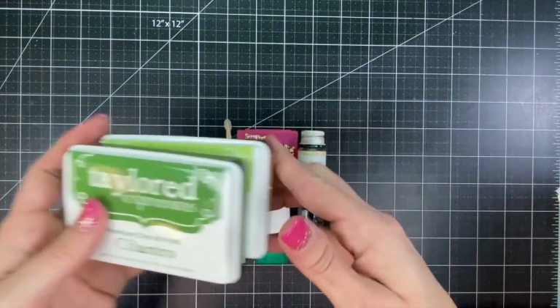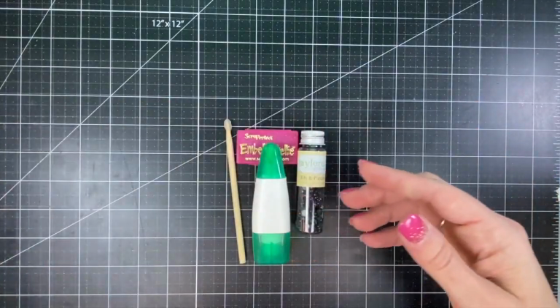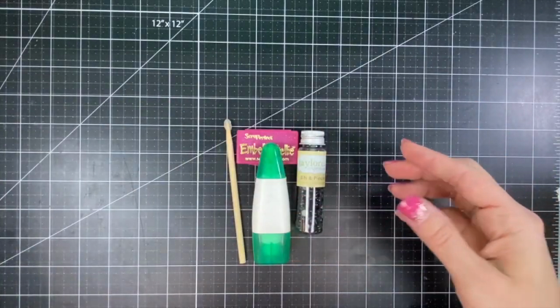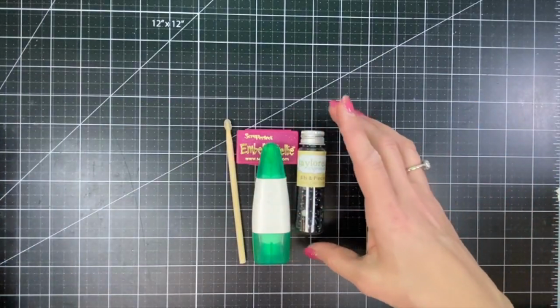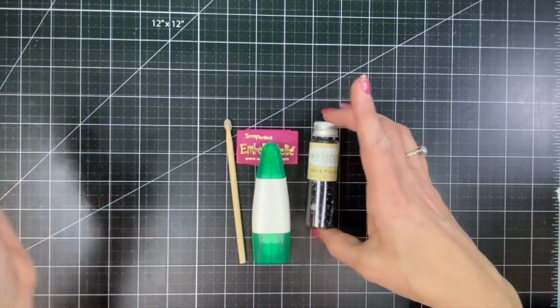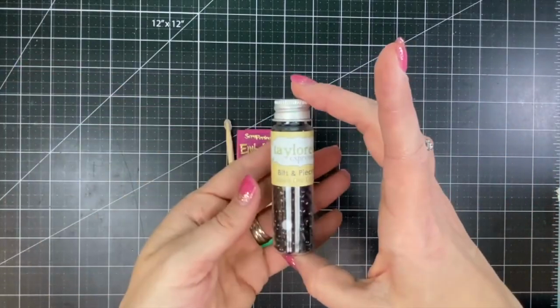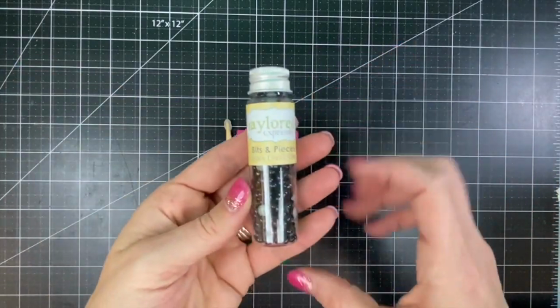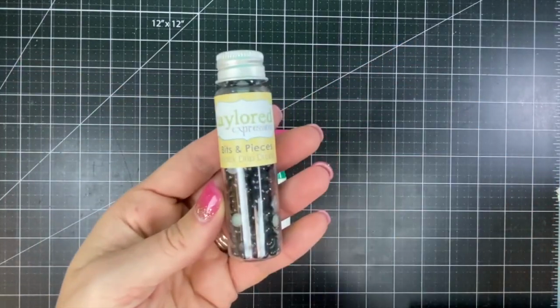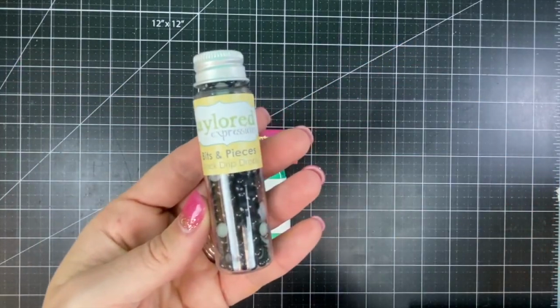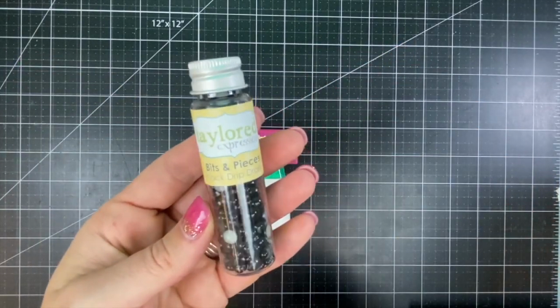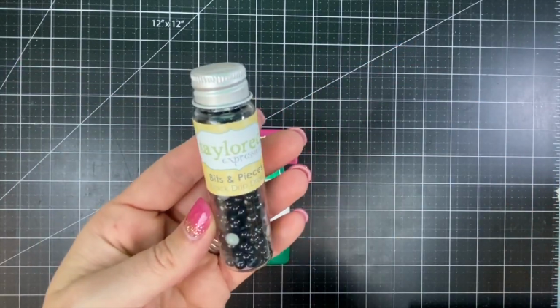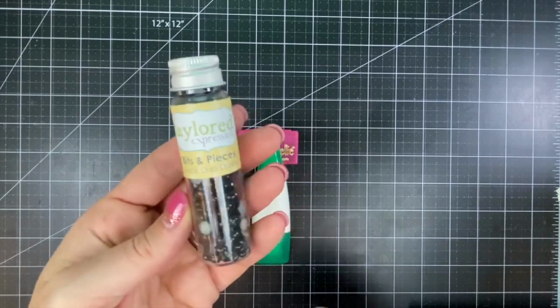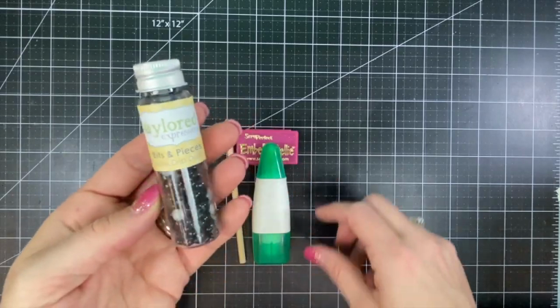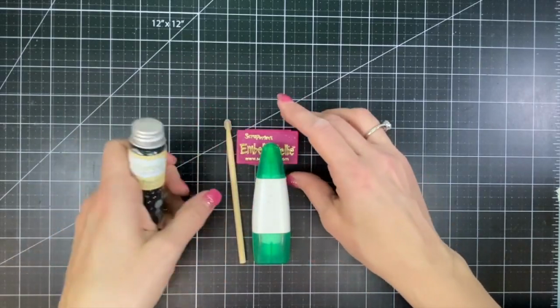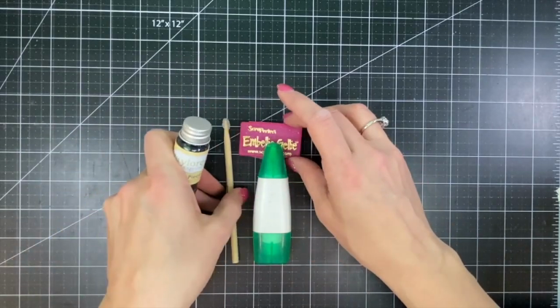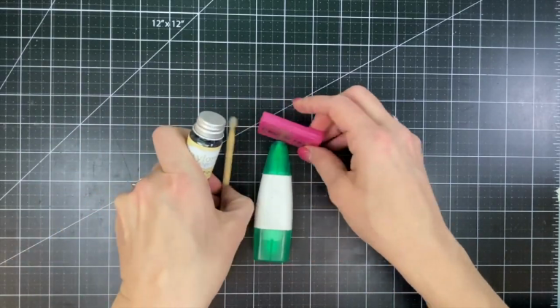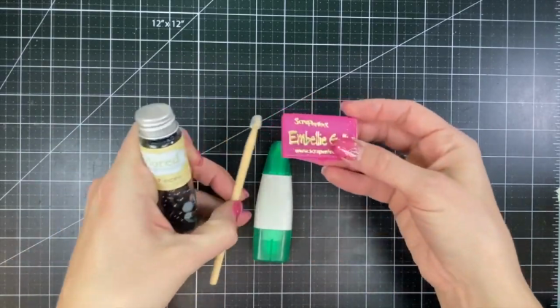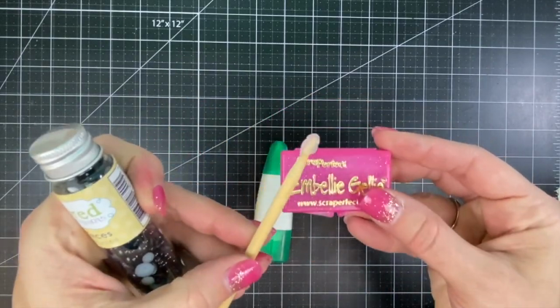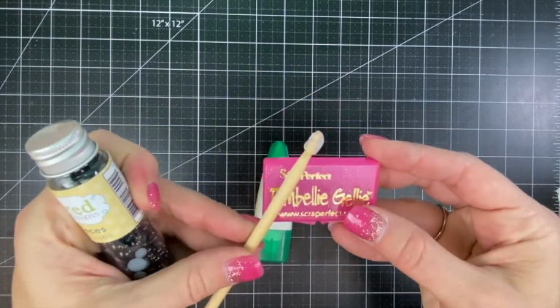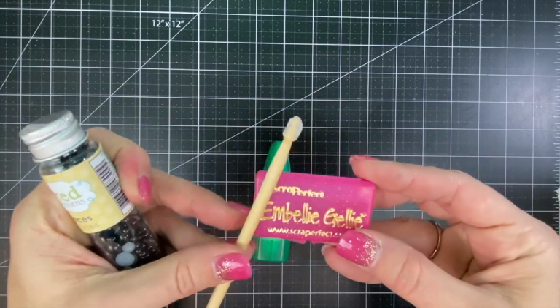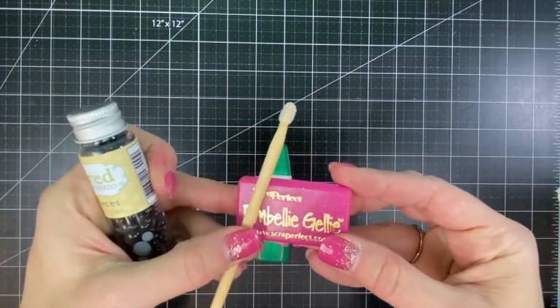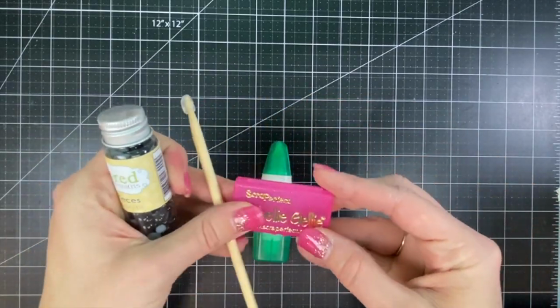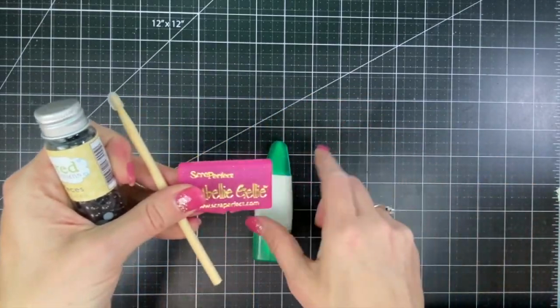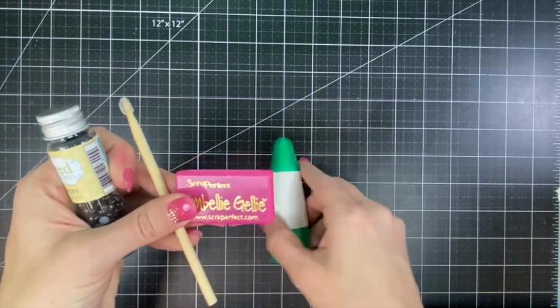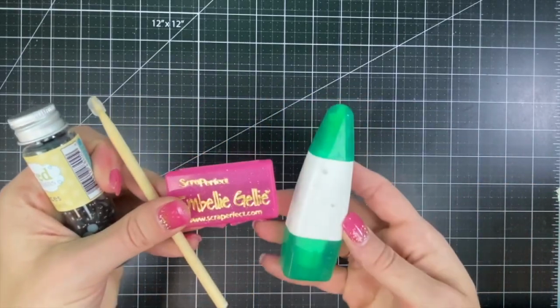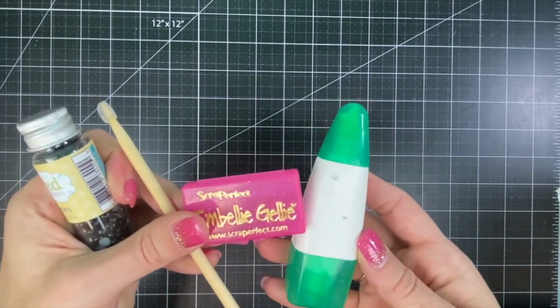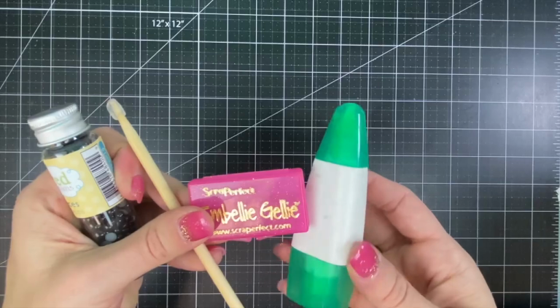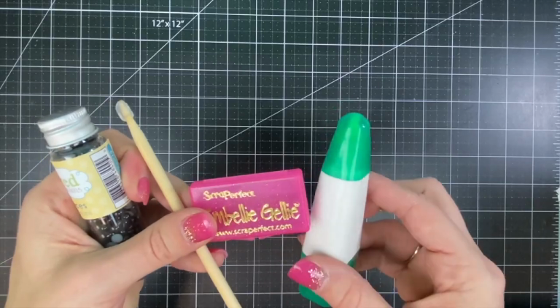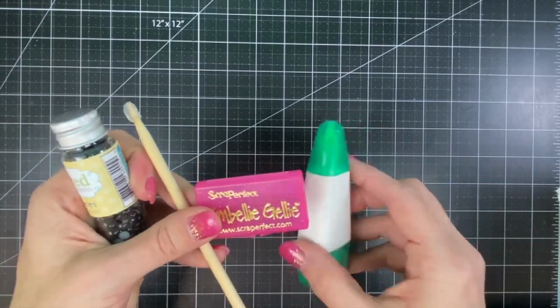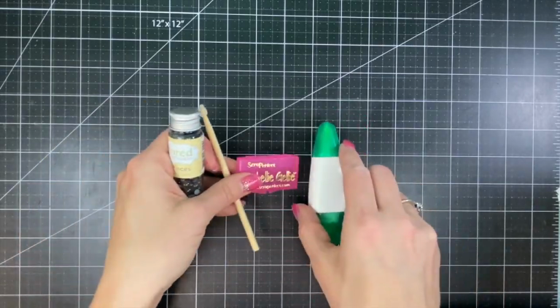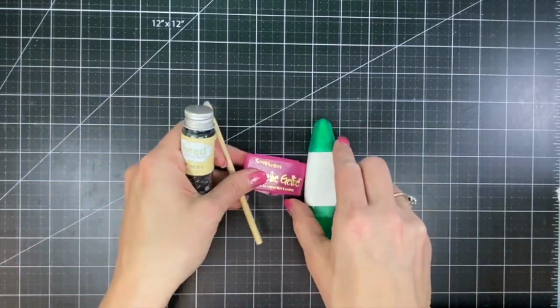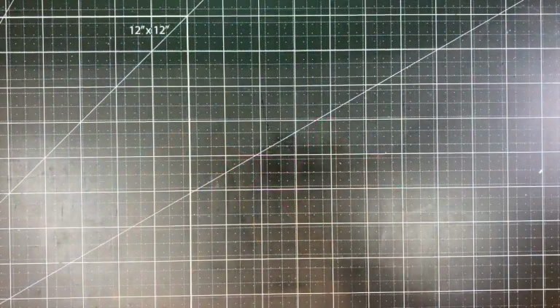For my drip drops I will be applying the black drip drops with my Embelly Jelly pick and place tool and my Tombow Mono Multi liquid glue. So let's get started.